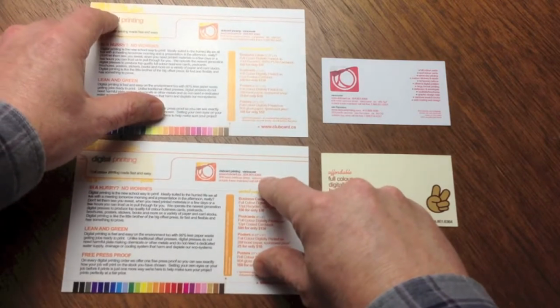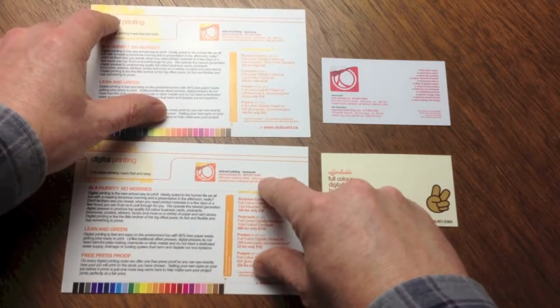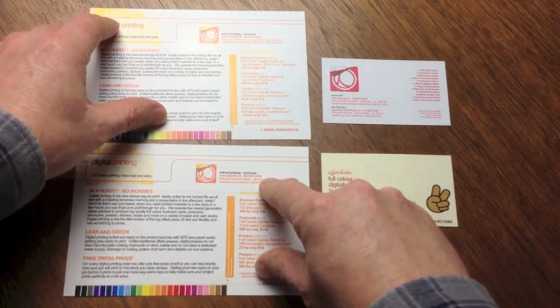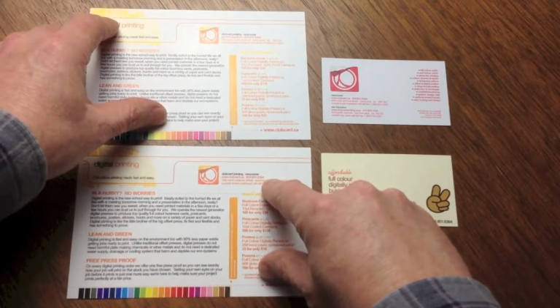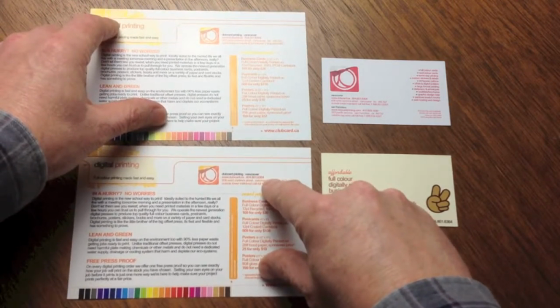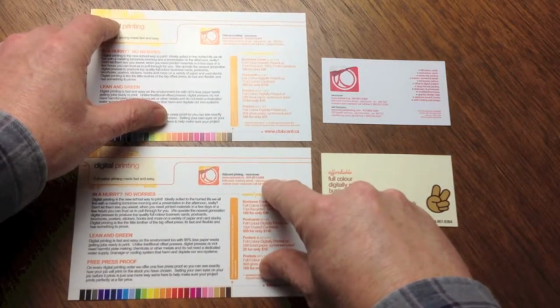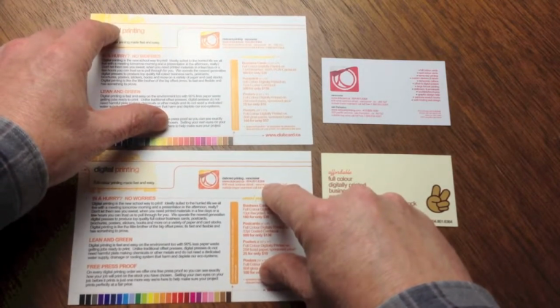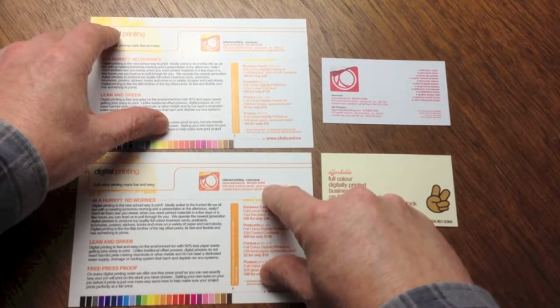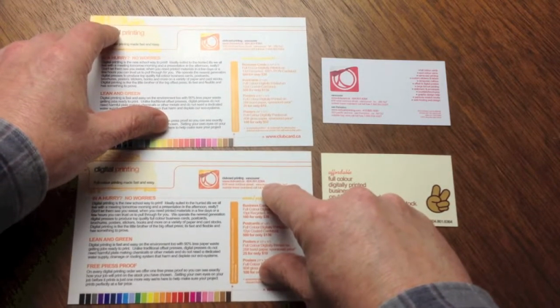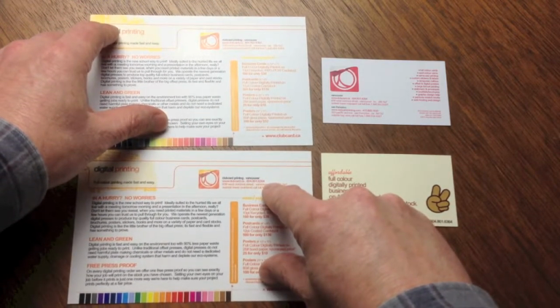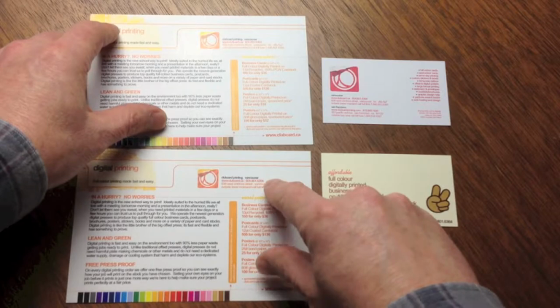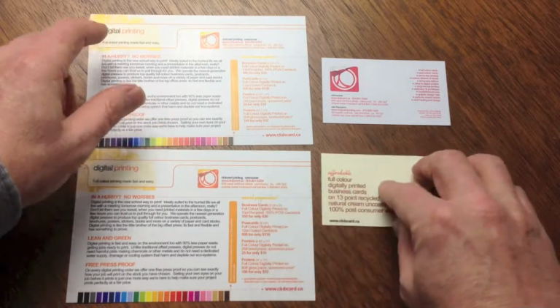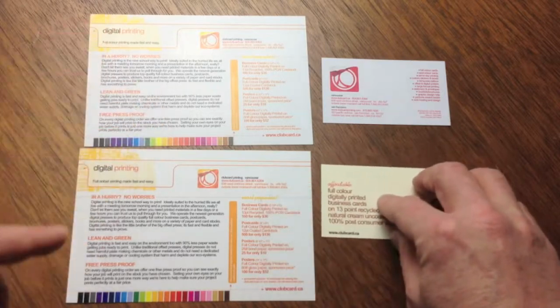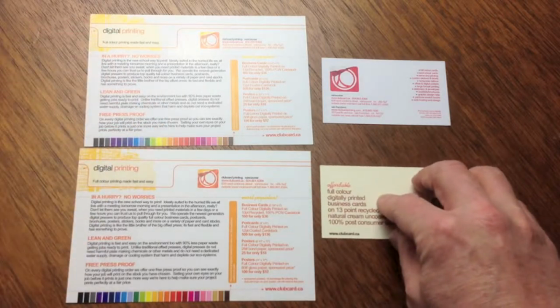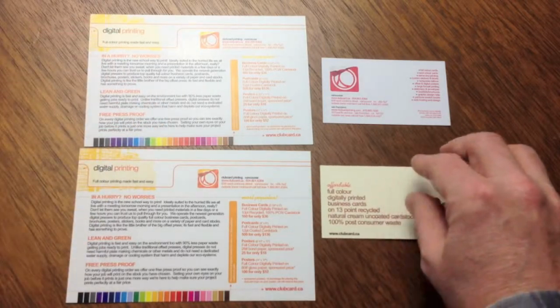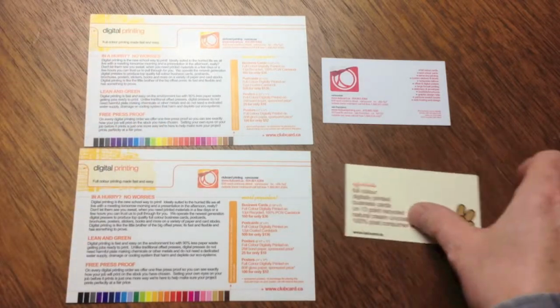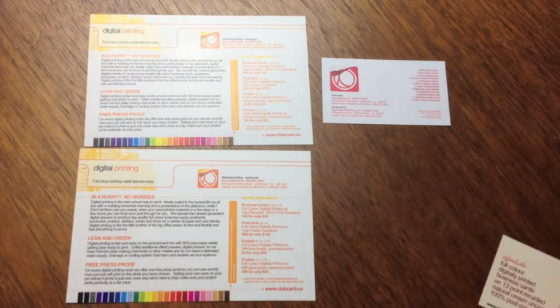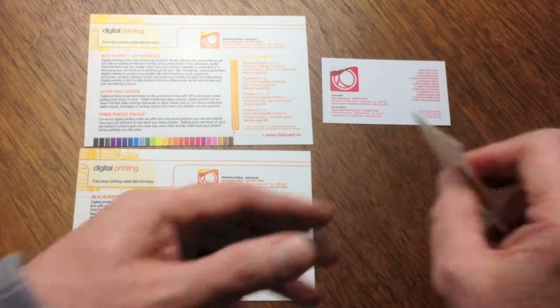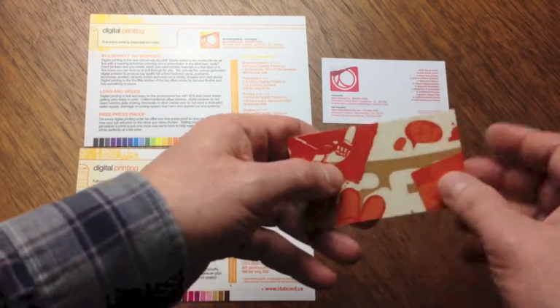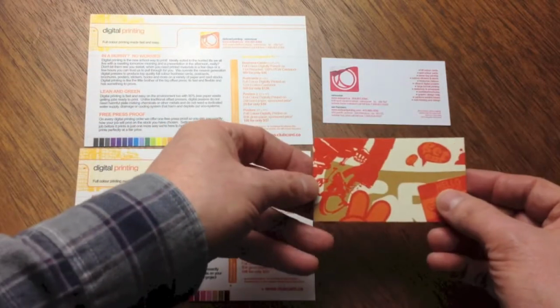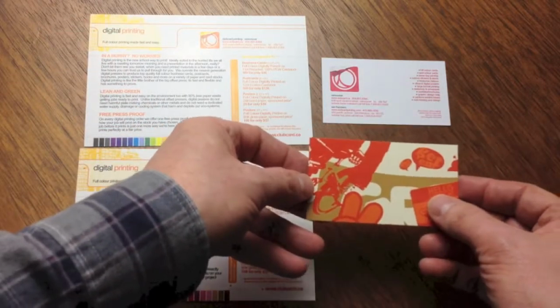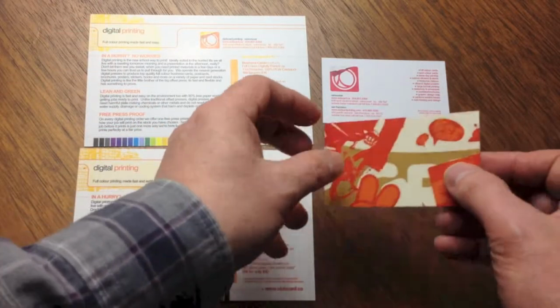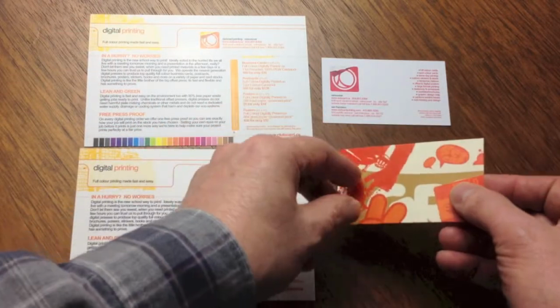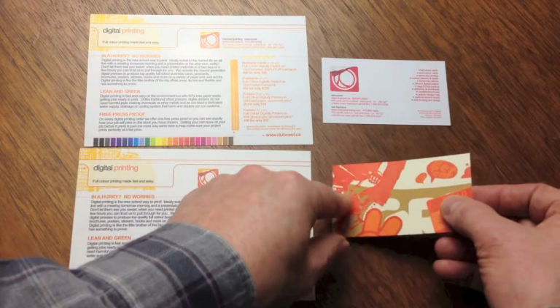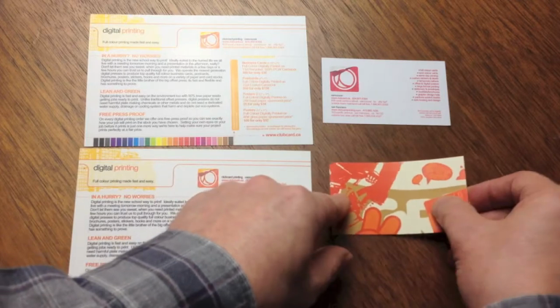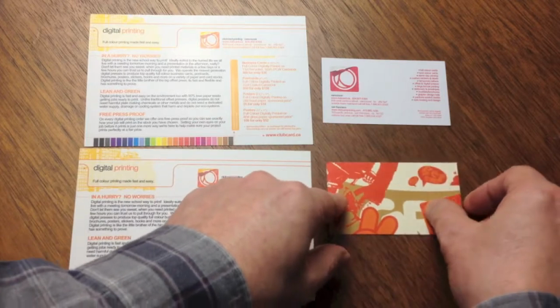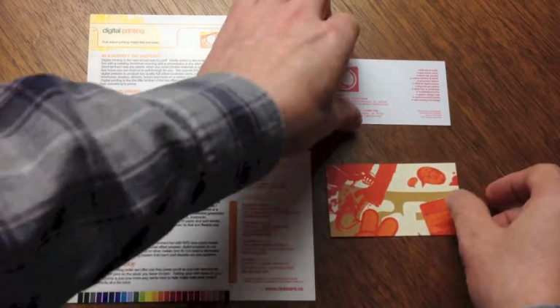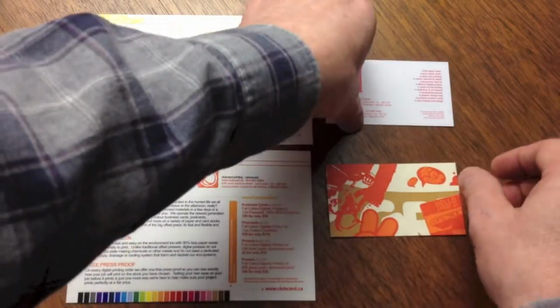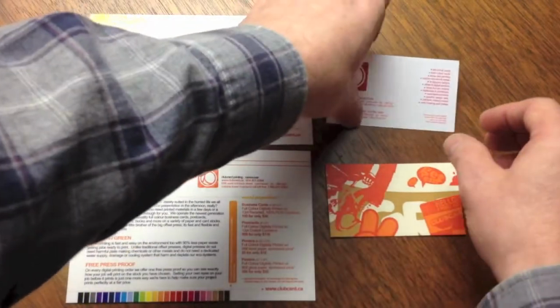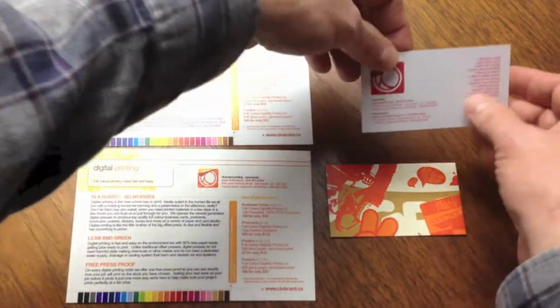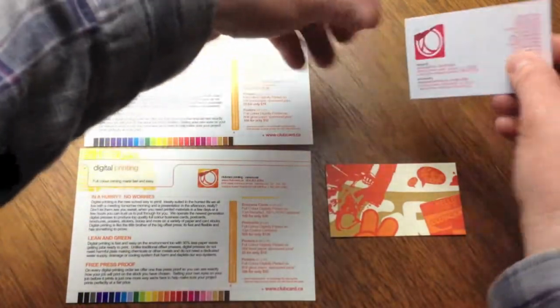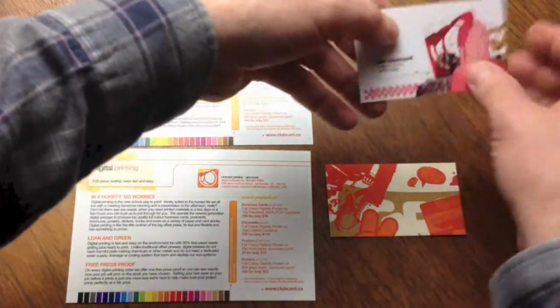Please be sure to click on the file preparation tab for notes on the best practices and standards for designing your cards. We also have a live chat available during business hours where you can get expert advice from one of our project managers on our website.